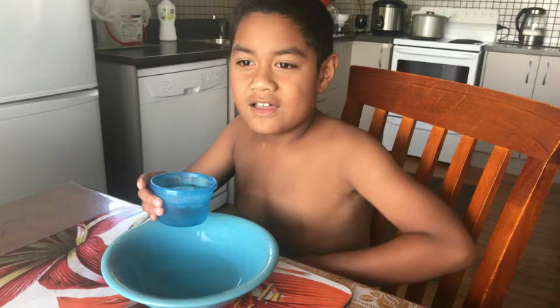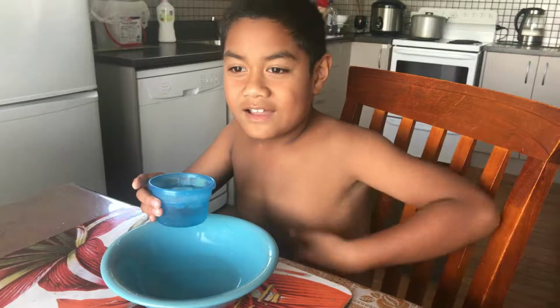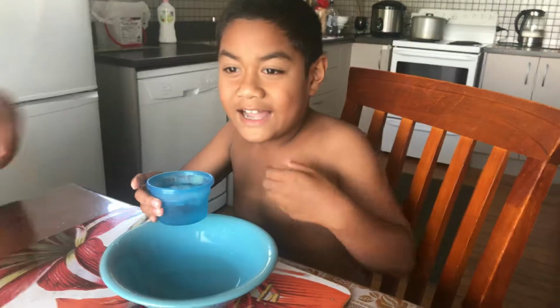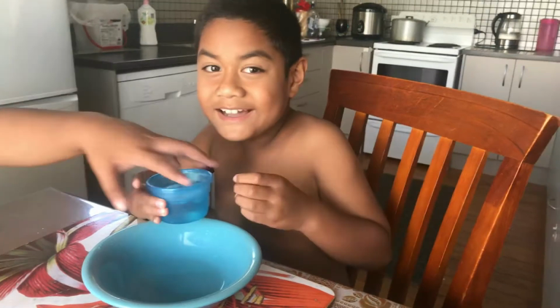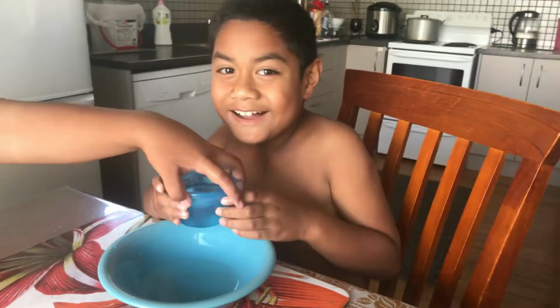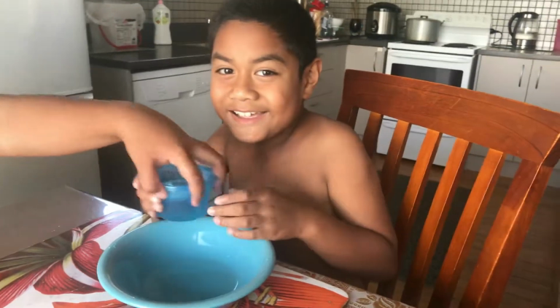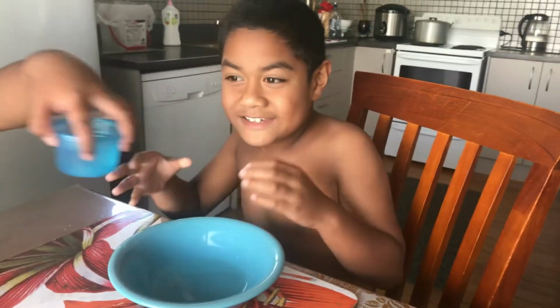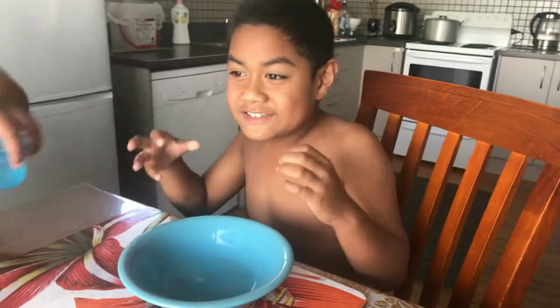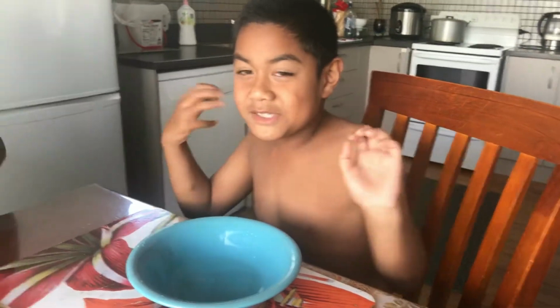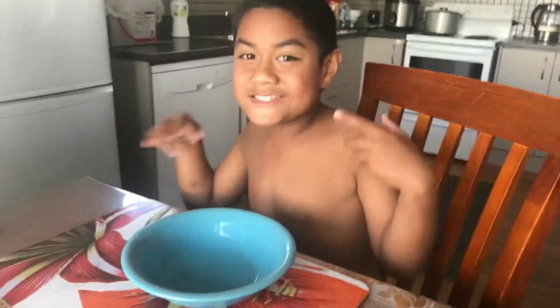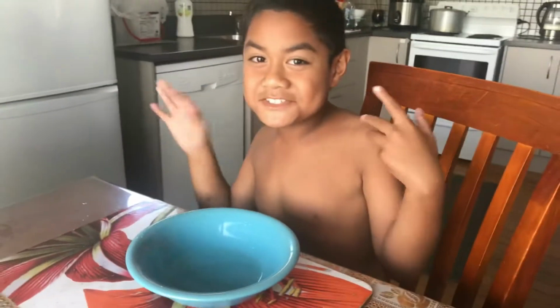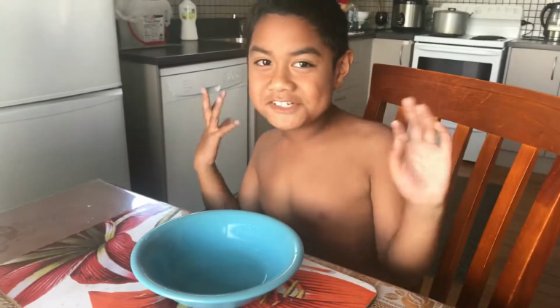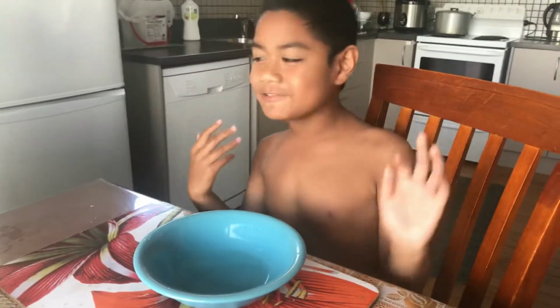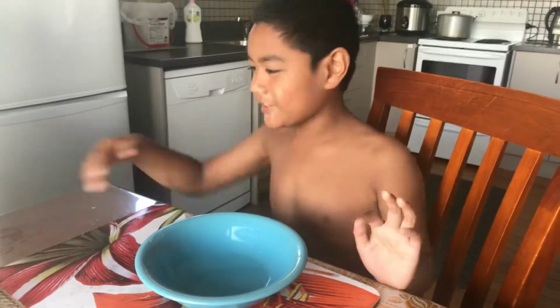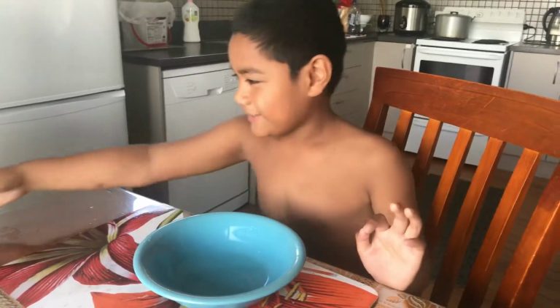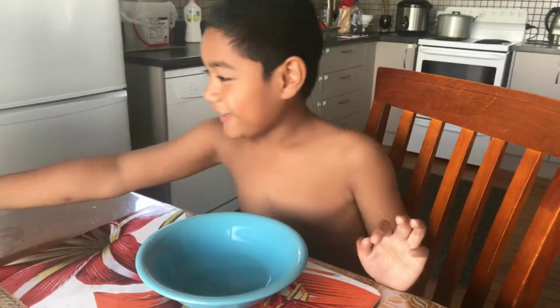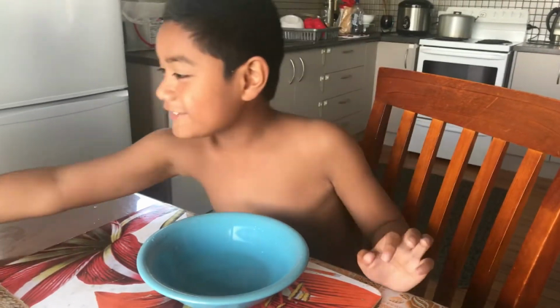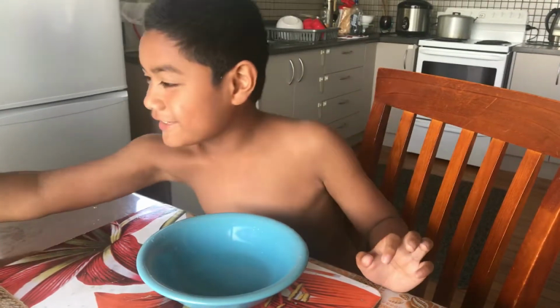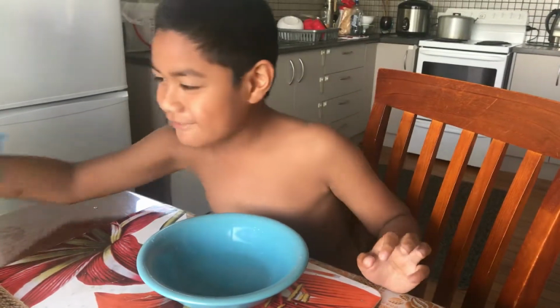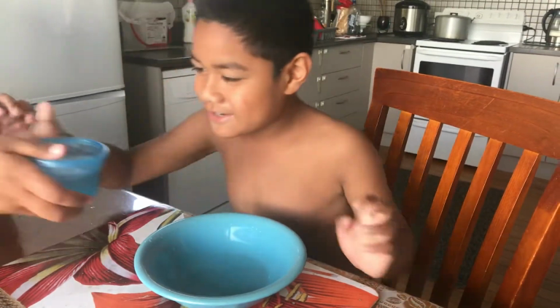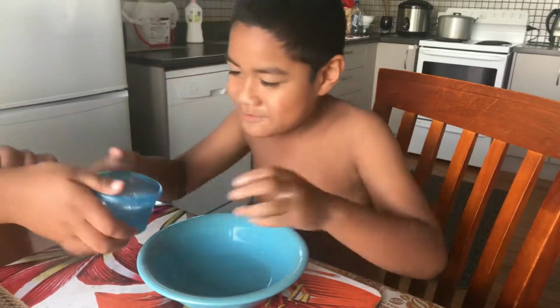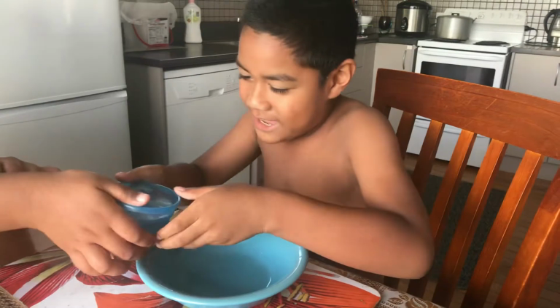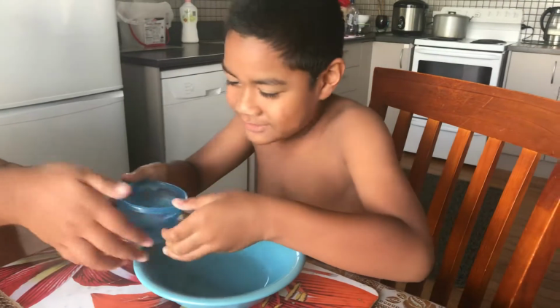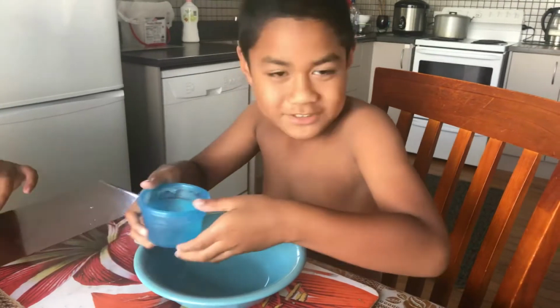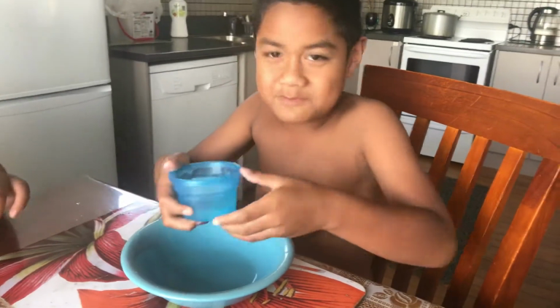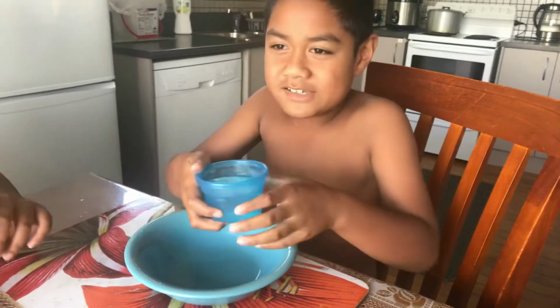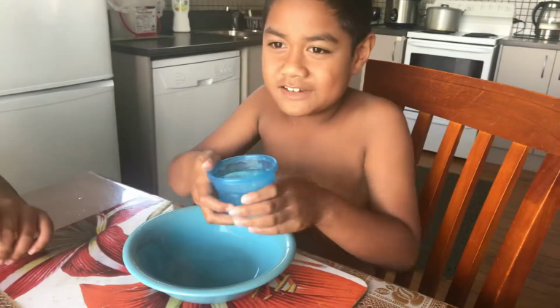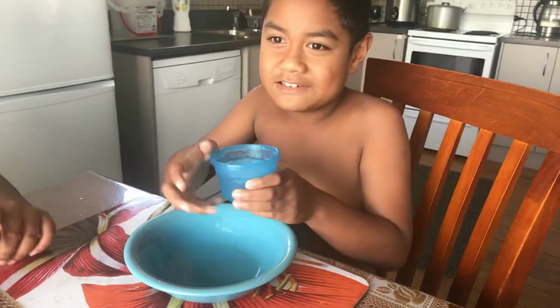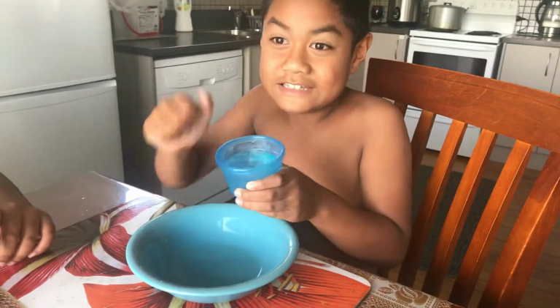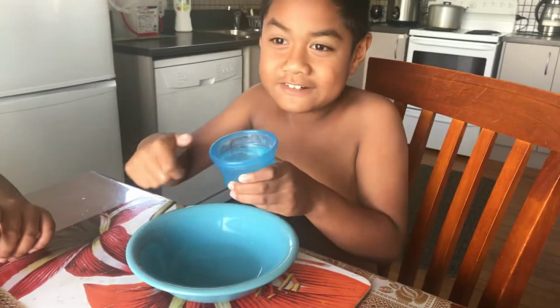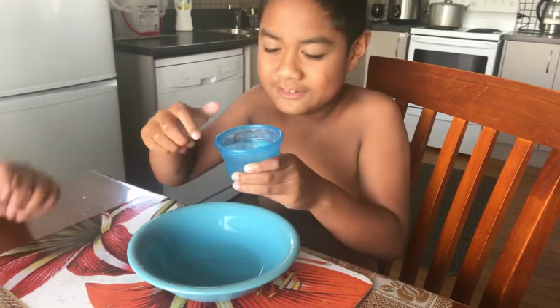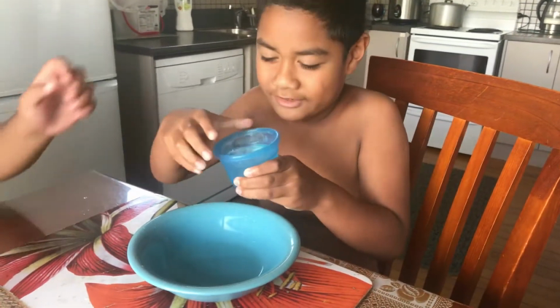Hi guys, this is Junior and today we're going to be having the My Feeding. Let's go into it.